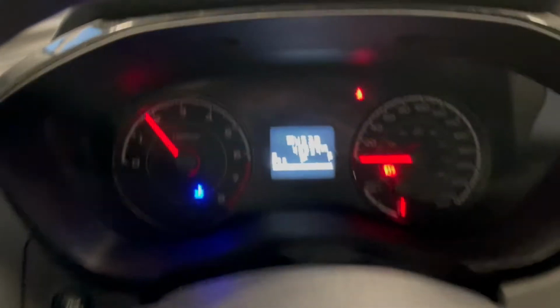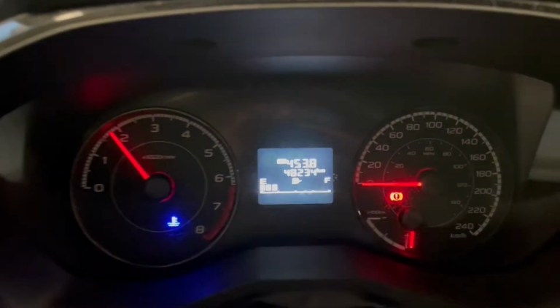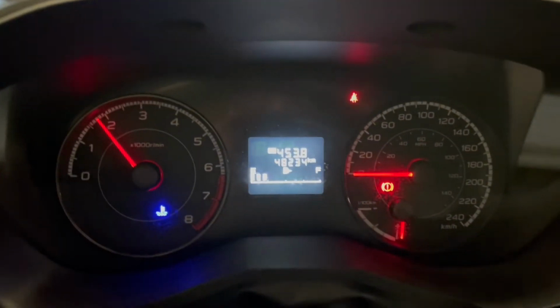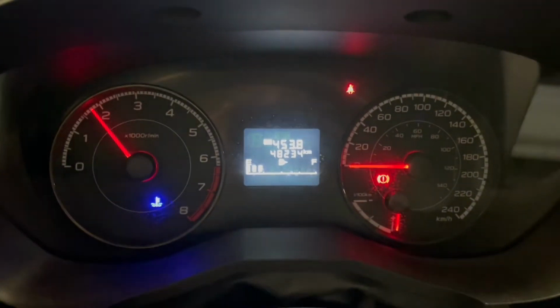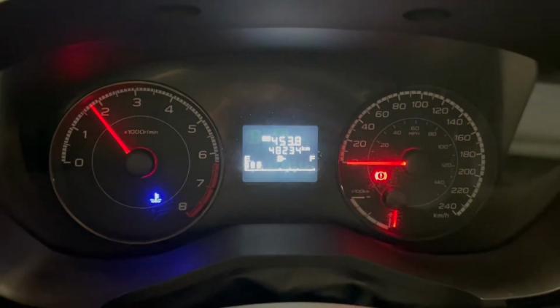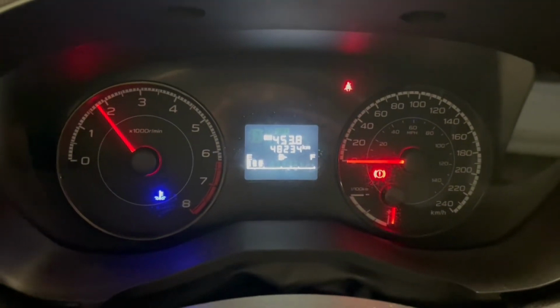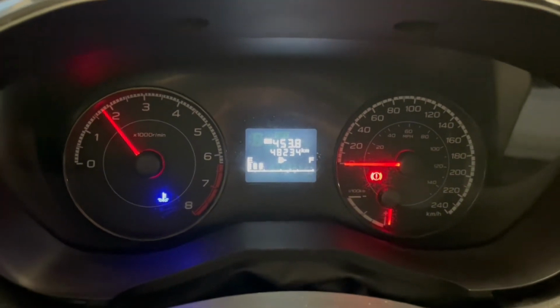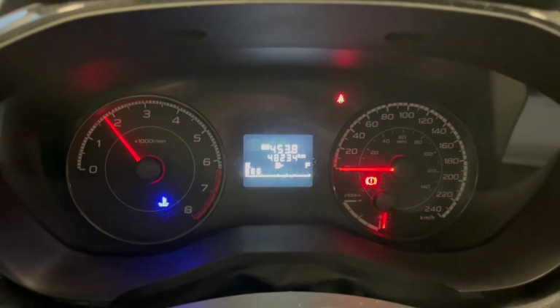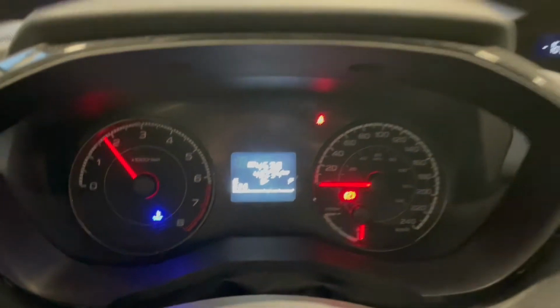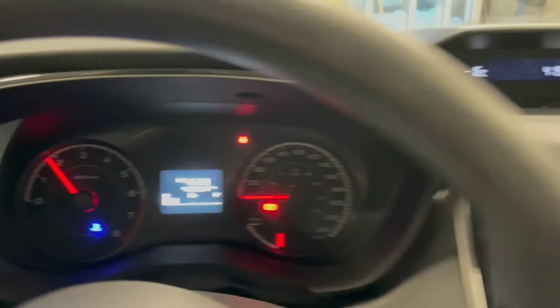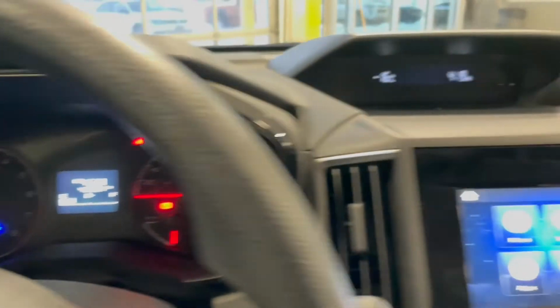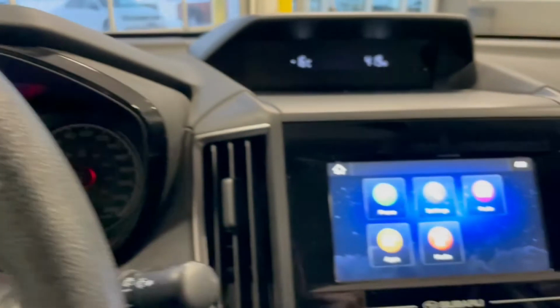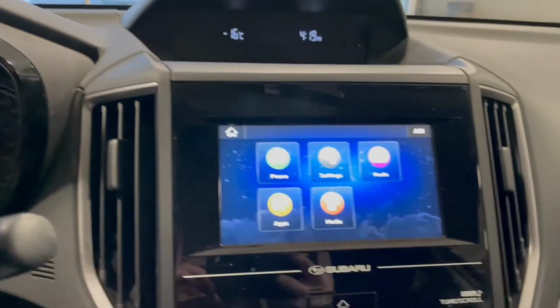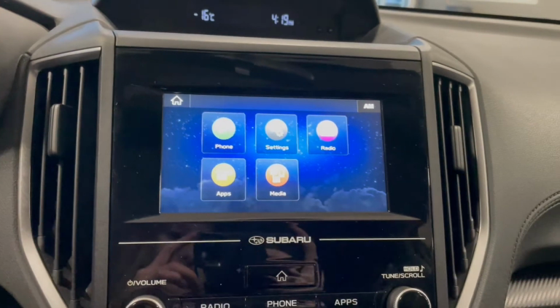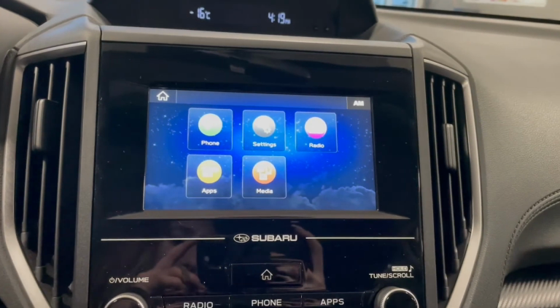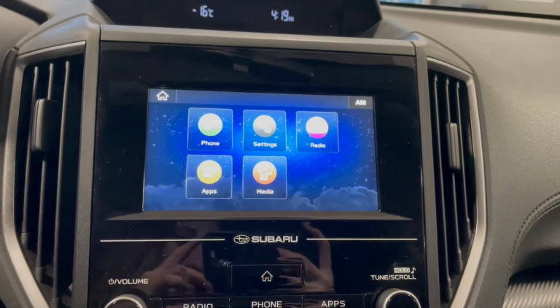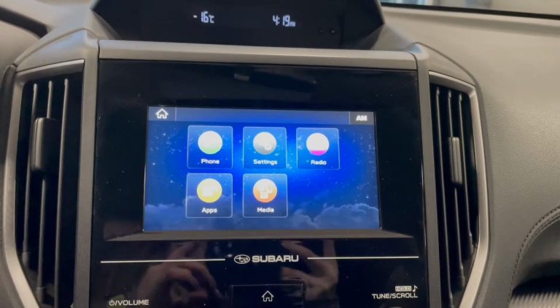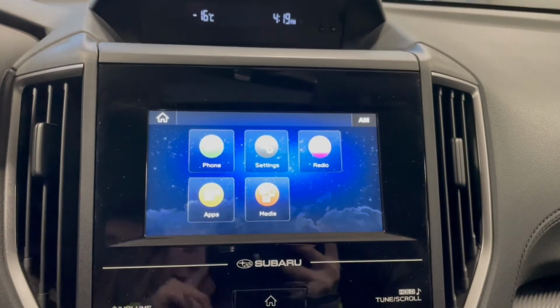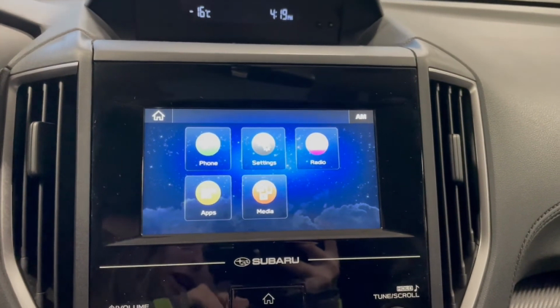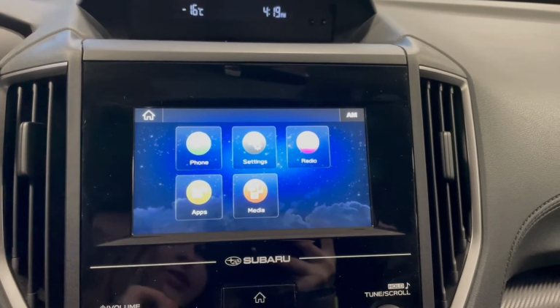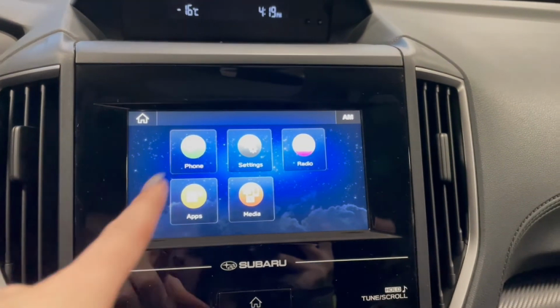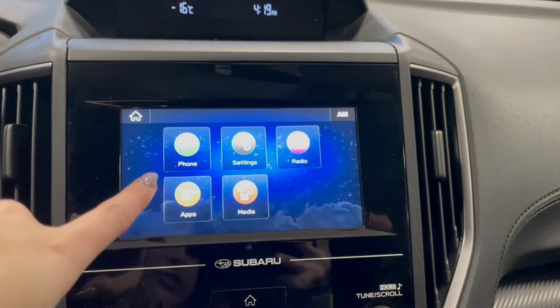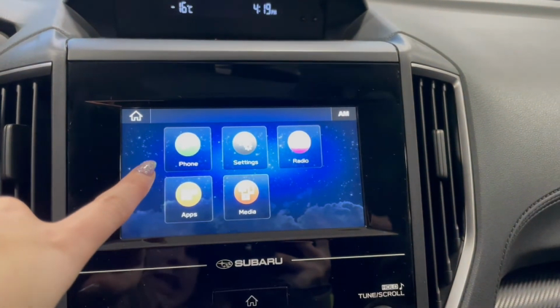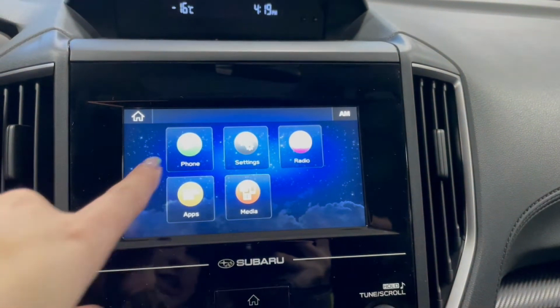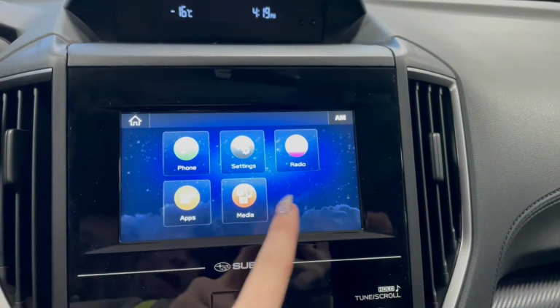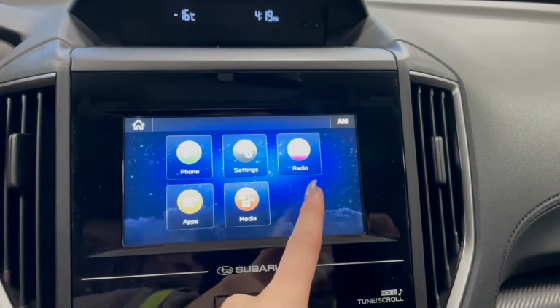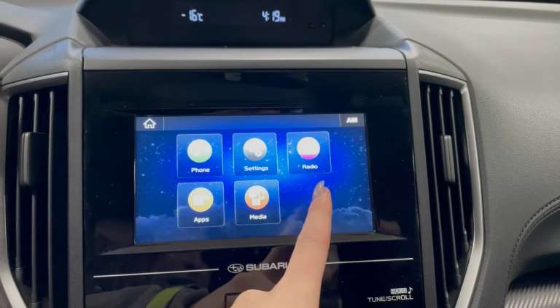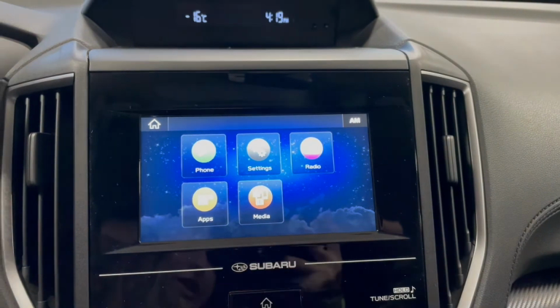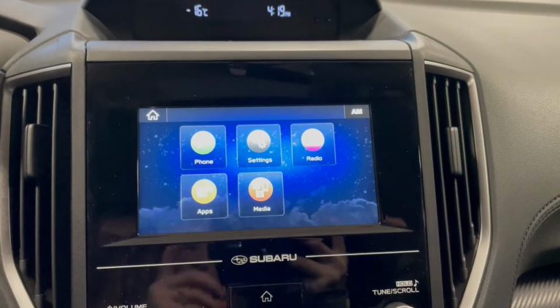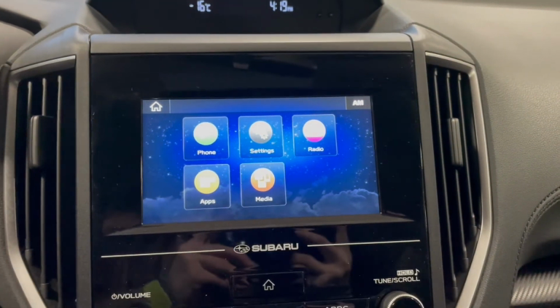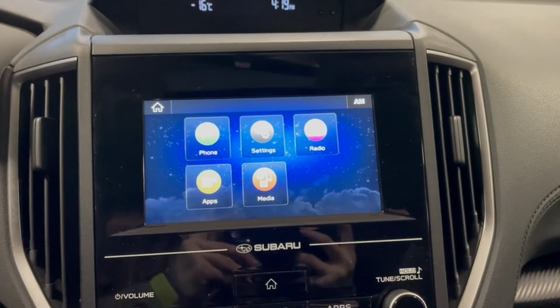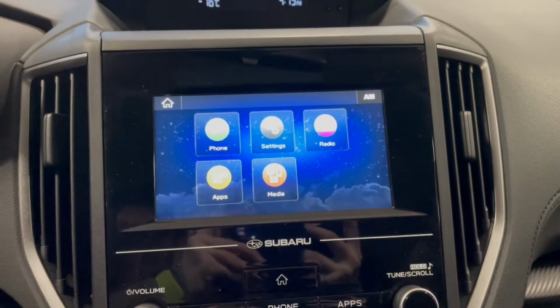This Crosstrek has 48,000 kilometers. Over in the middle on your touchscreen you've got your phone connection along with your AM FM radio and a backup camera.